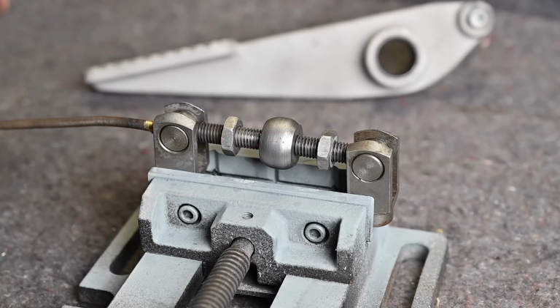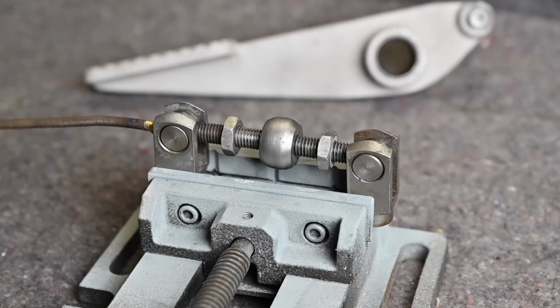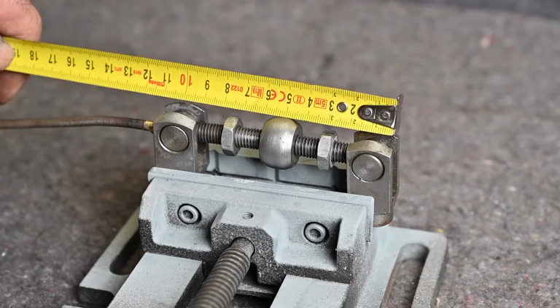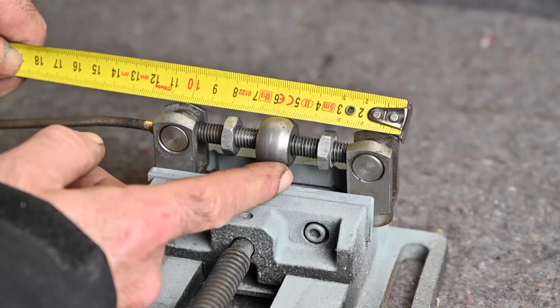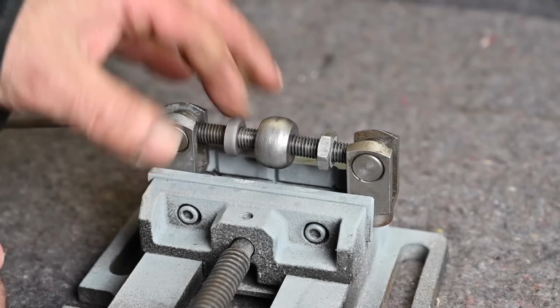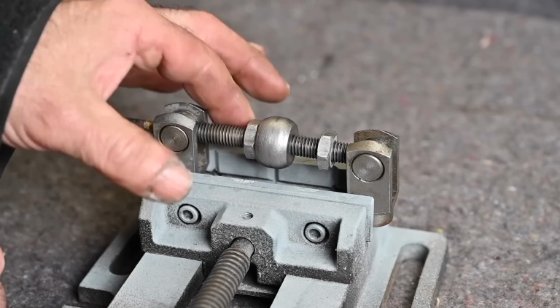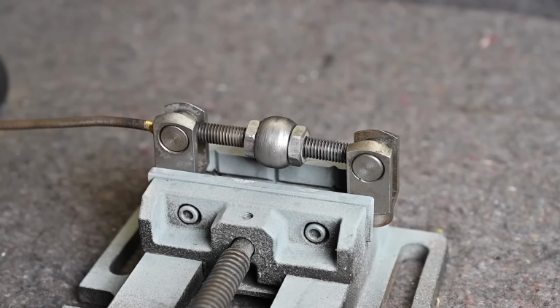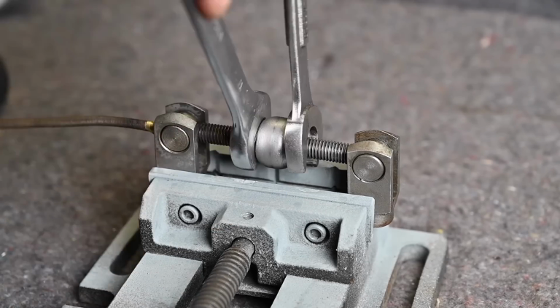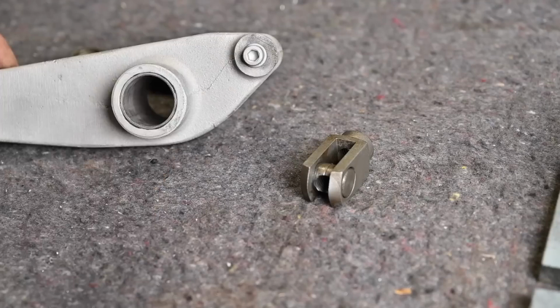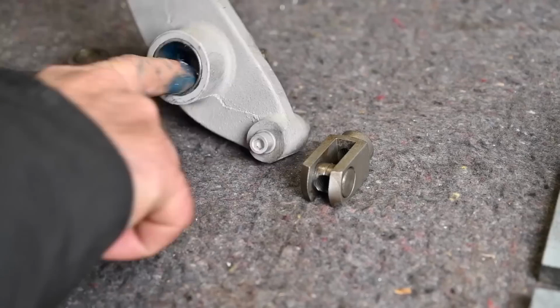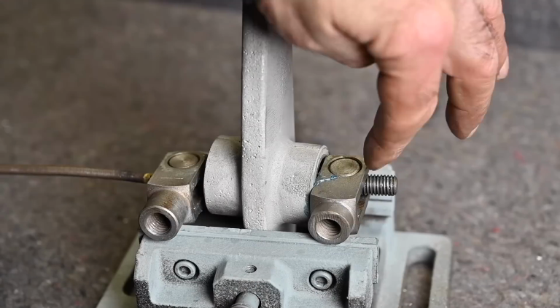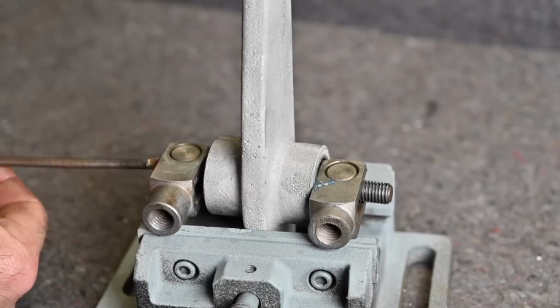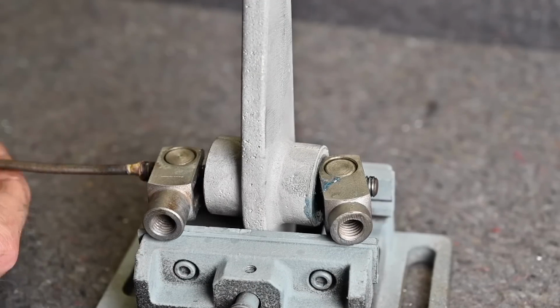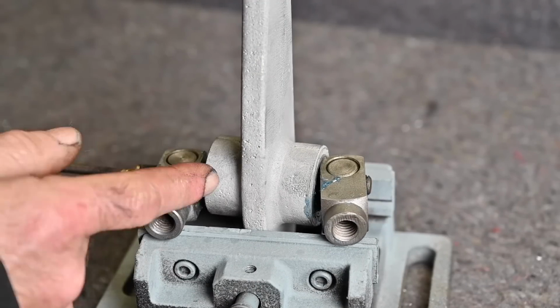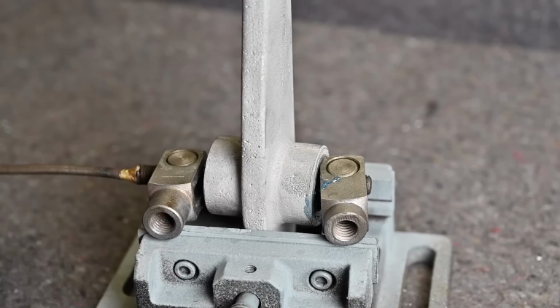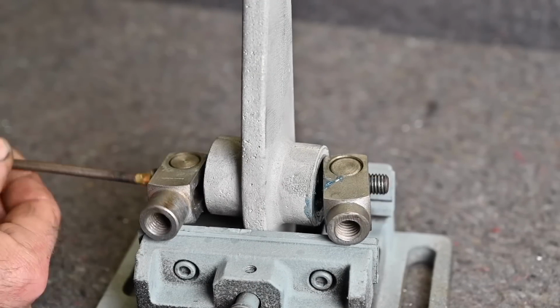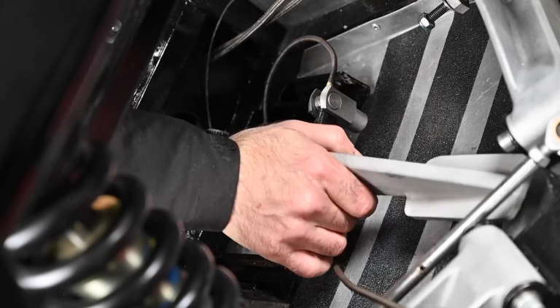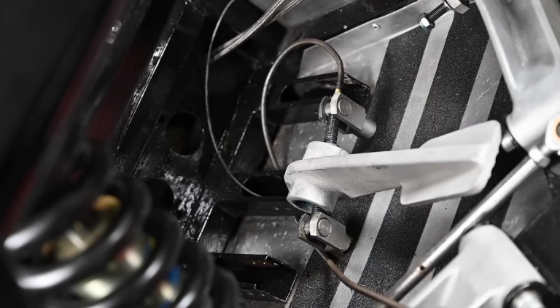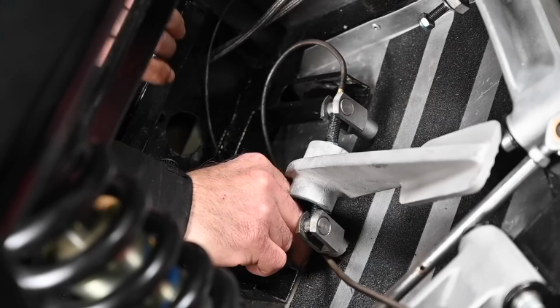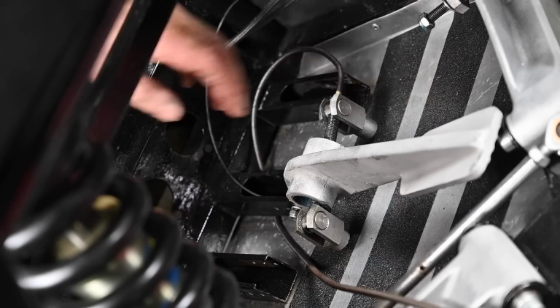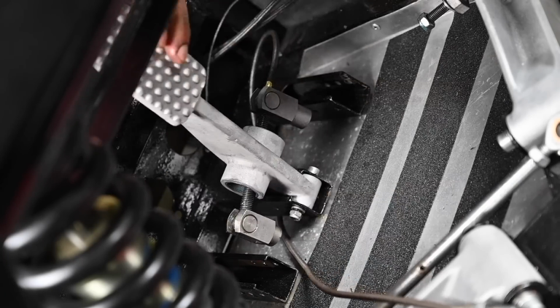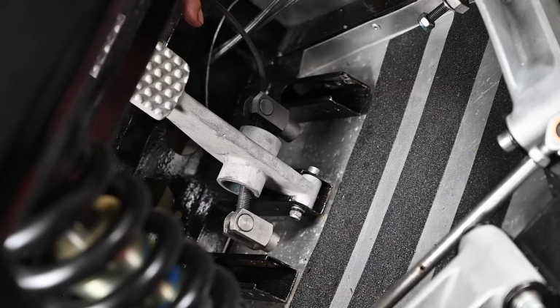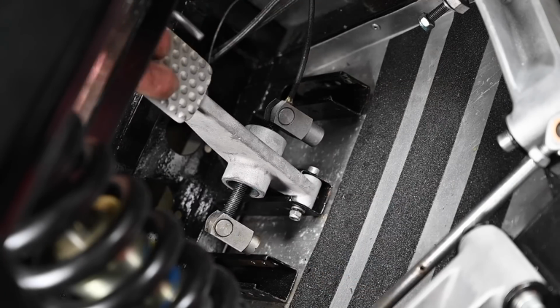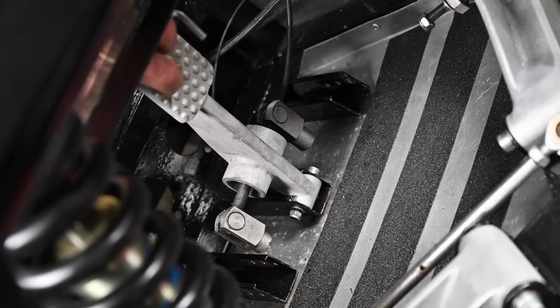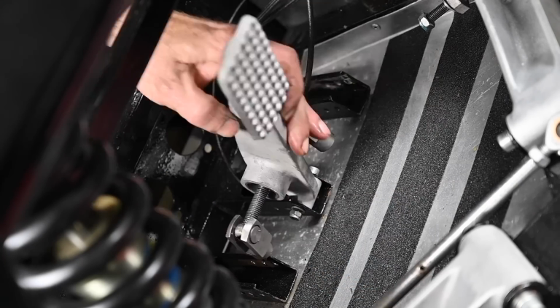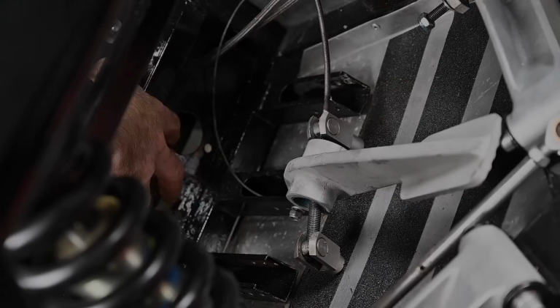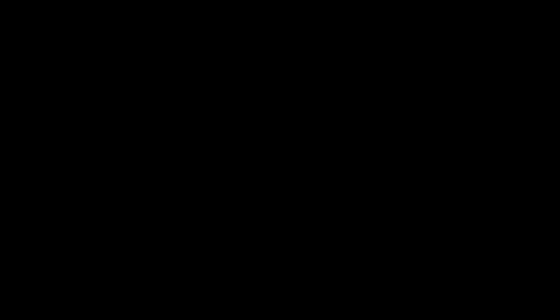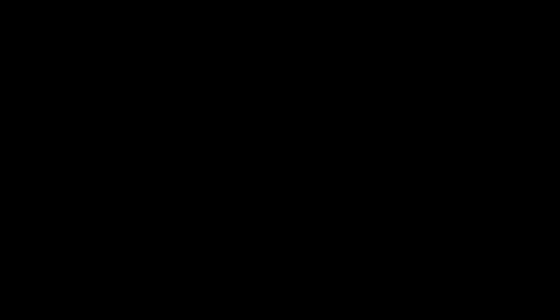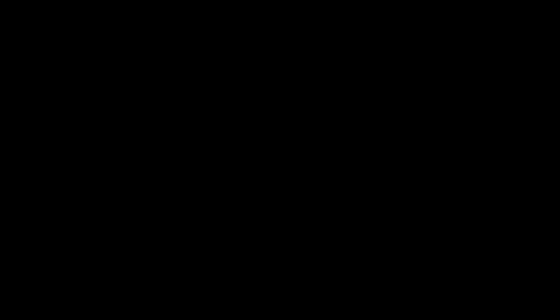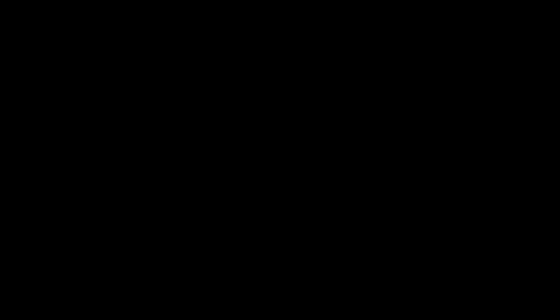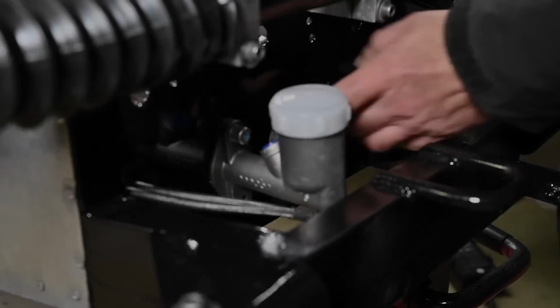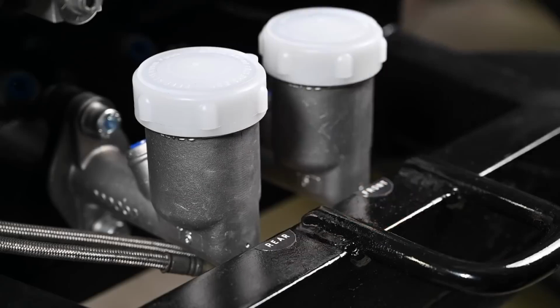The same thing was true for the brake balance. Here I'm actually setting it in the right middle position and afterwards when we installed the pedals we could try it out, and it actually did work quite alright.